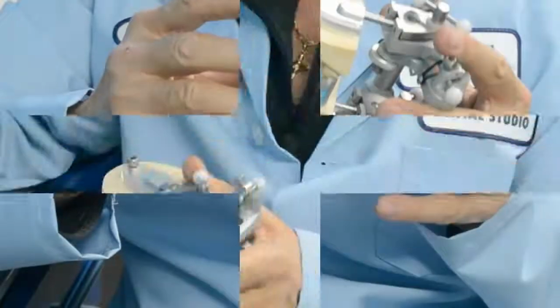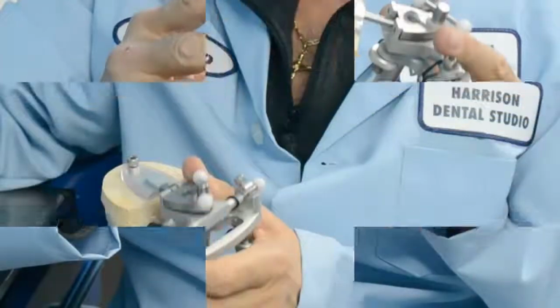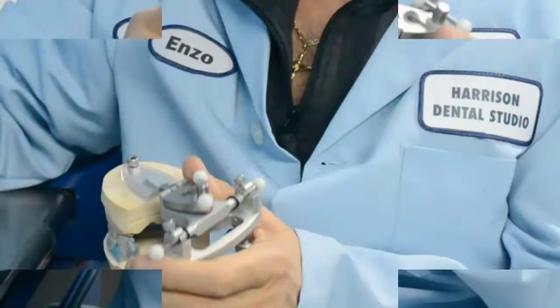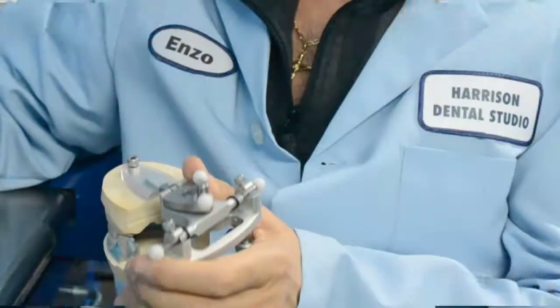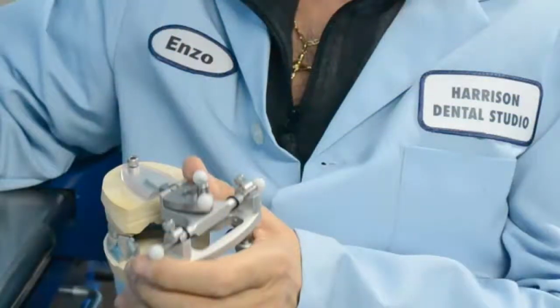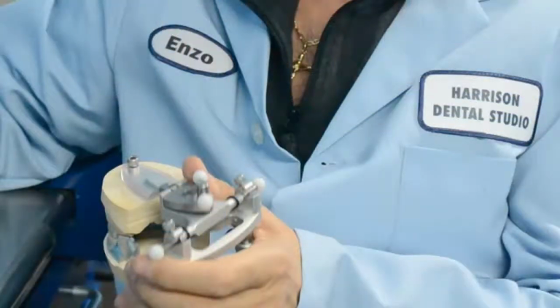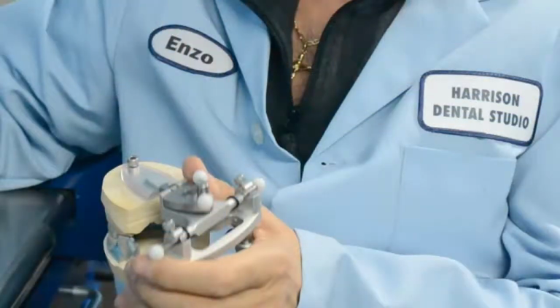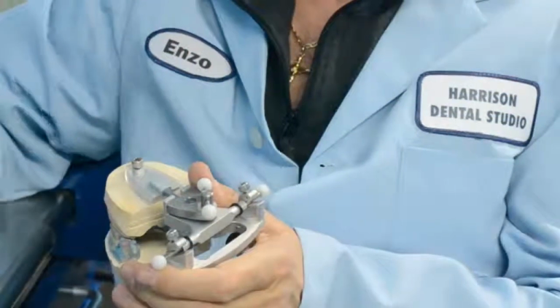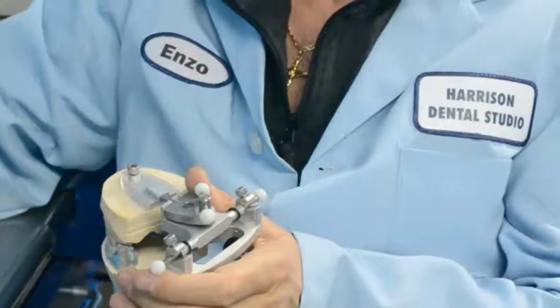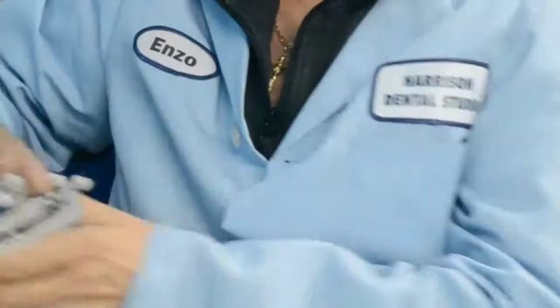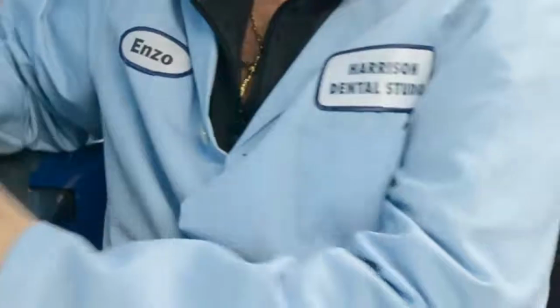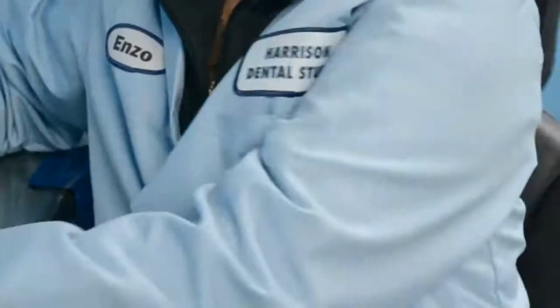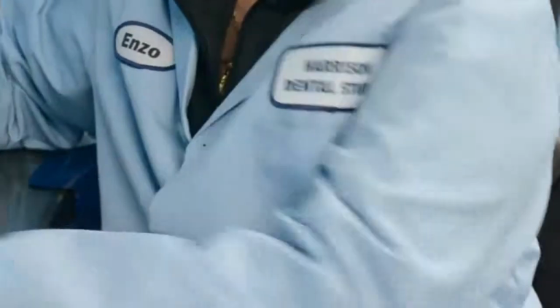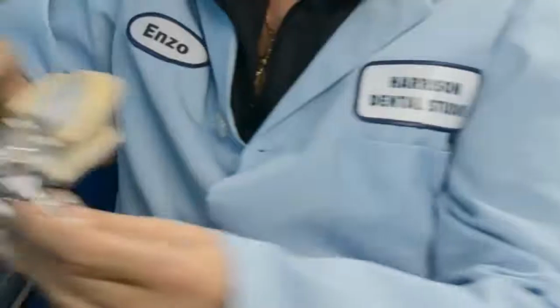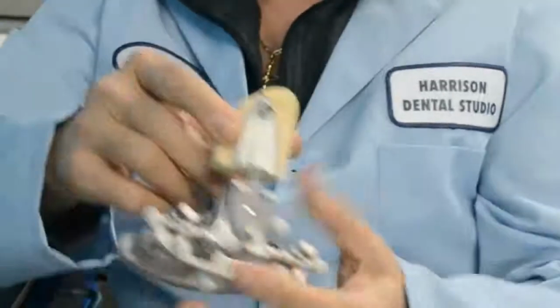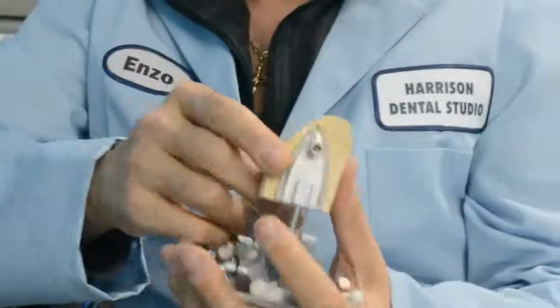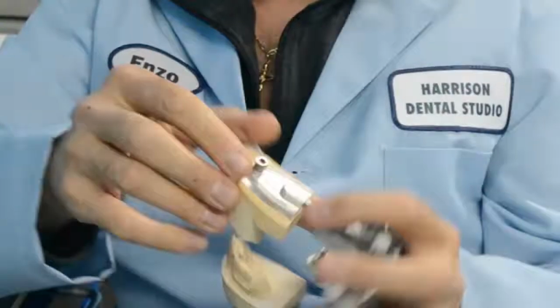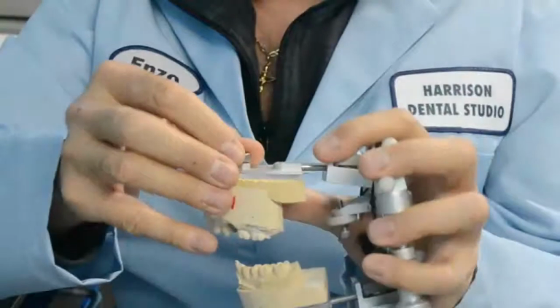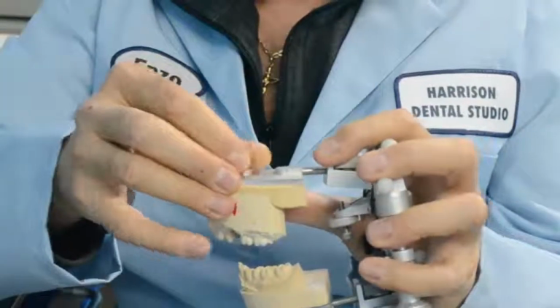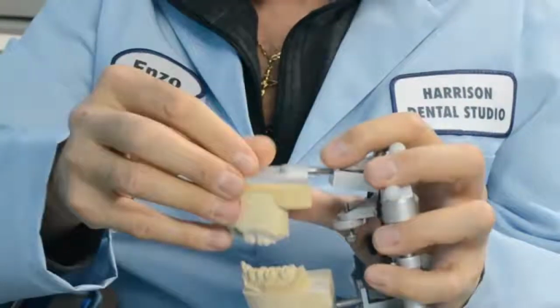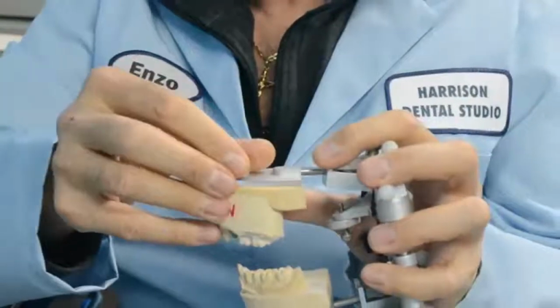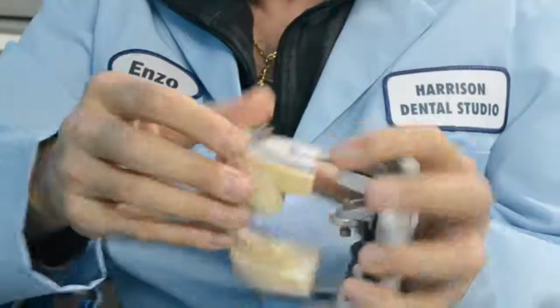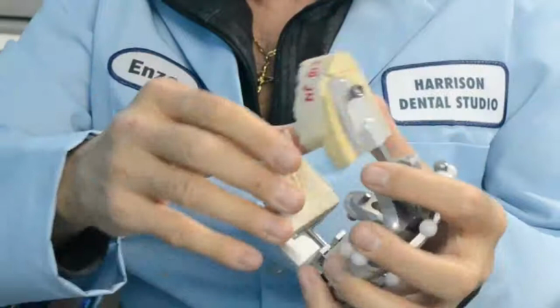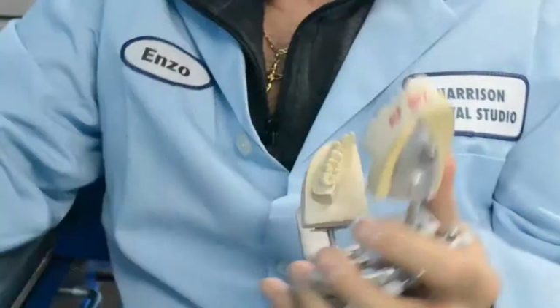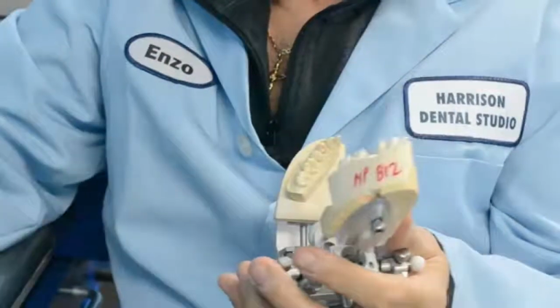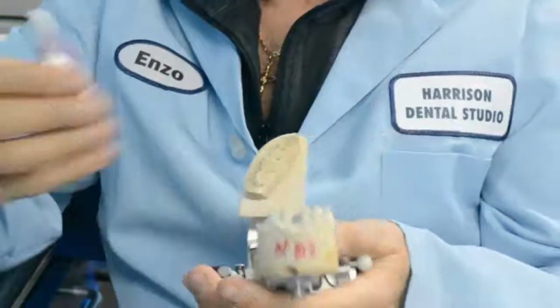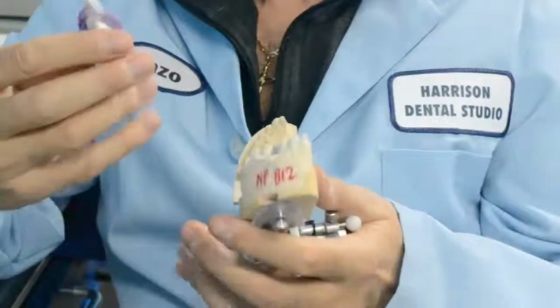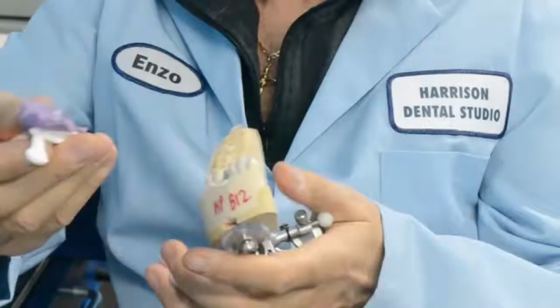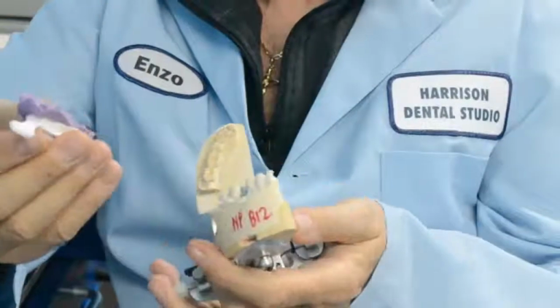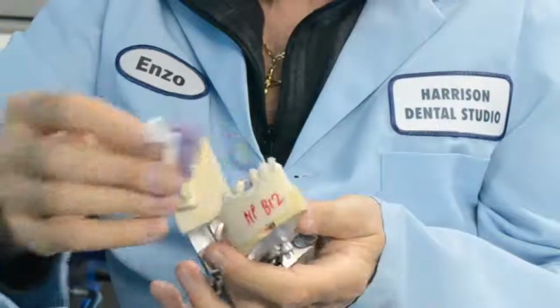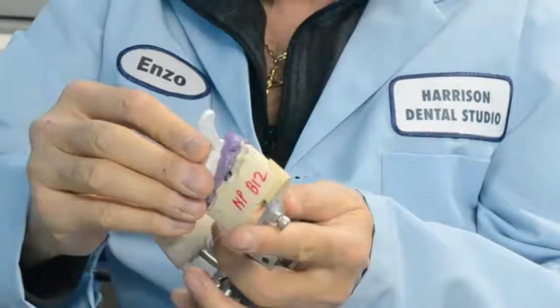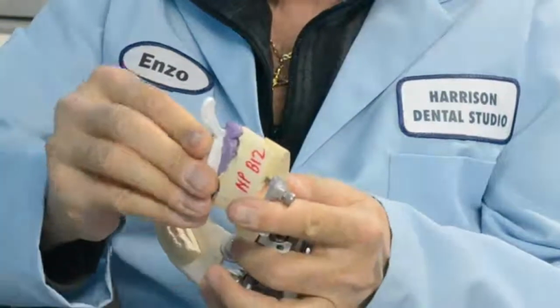It's a universal articulator. You can do quadrants, full arches, triple trays — anything. As long as you're able to glue the plastic female, you can articulate it, no matter what model system.